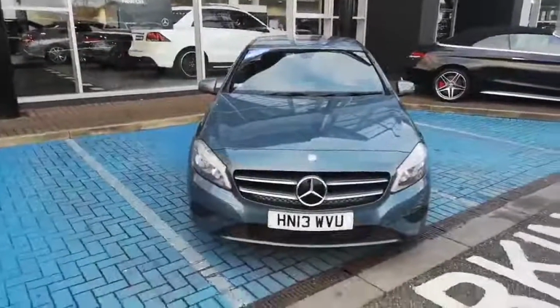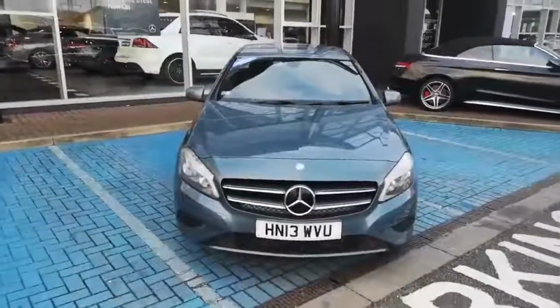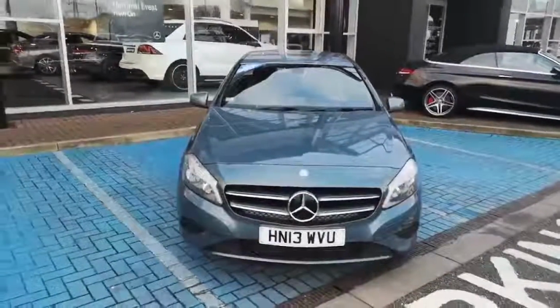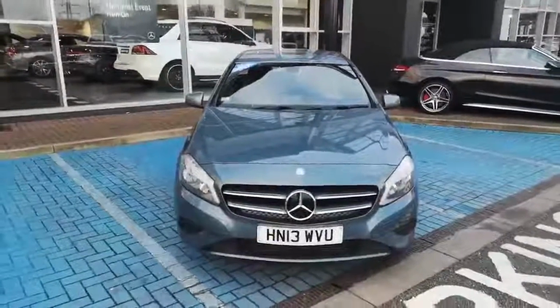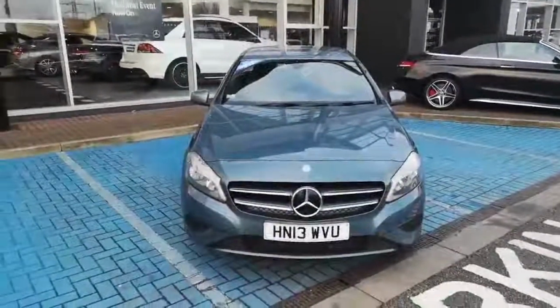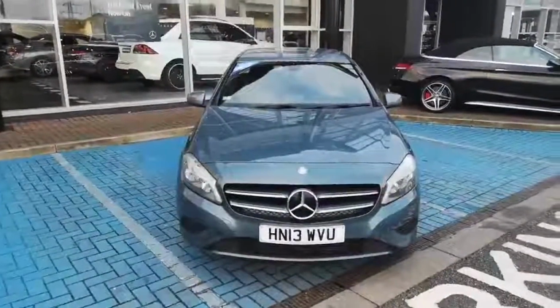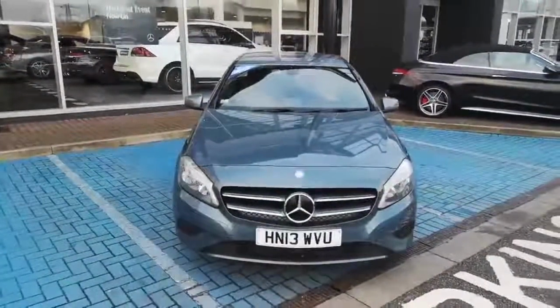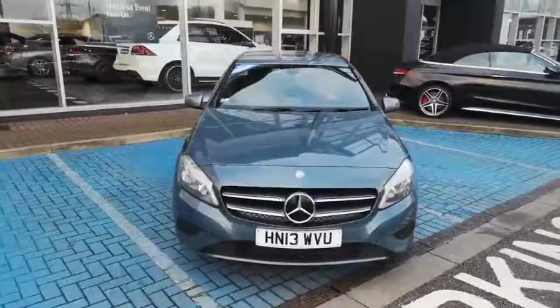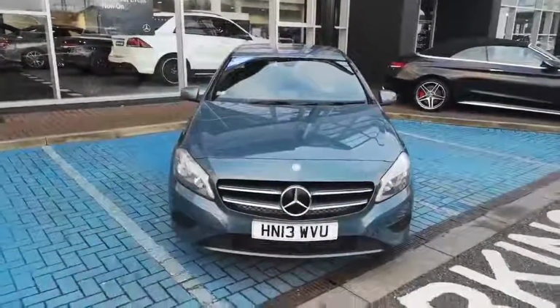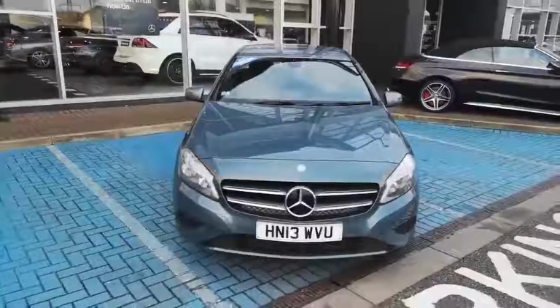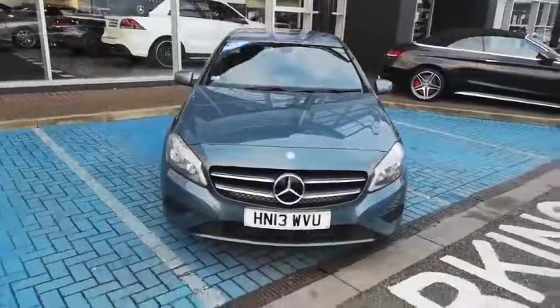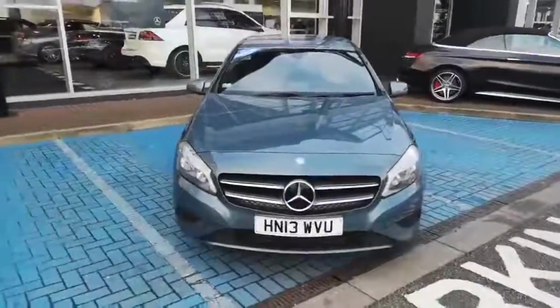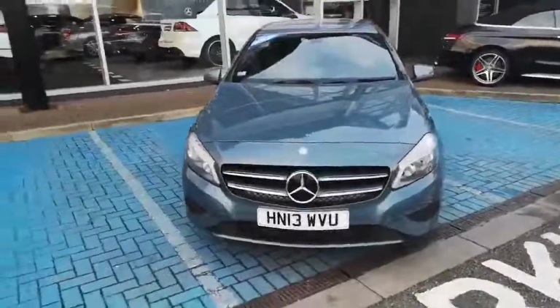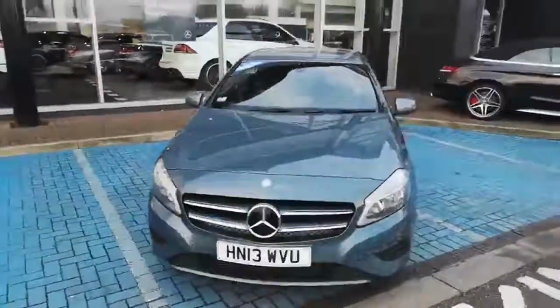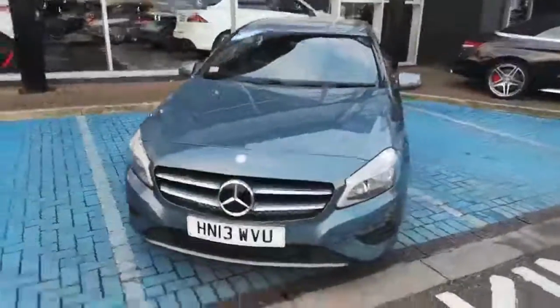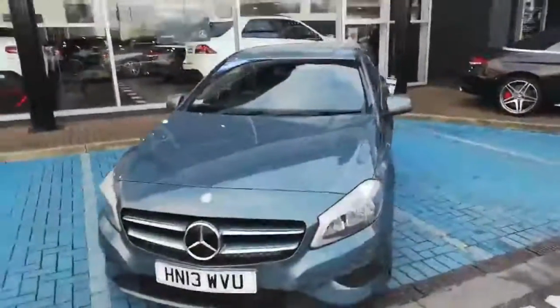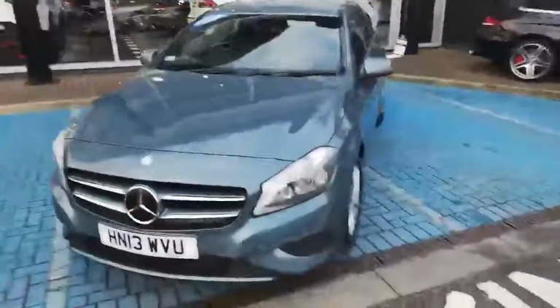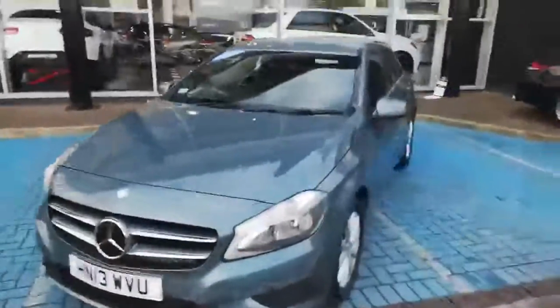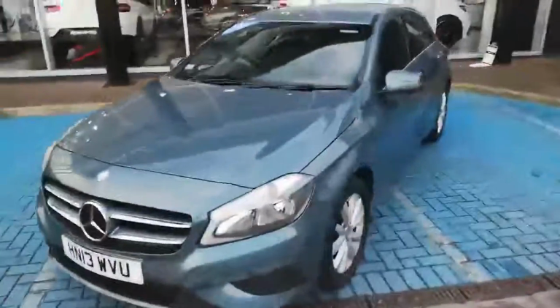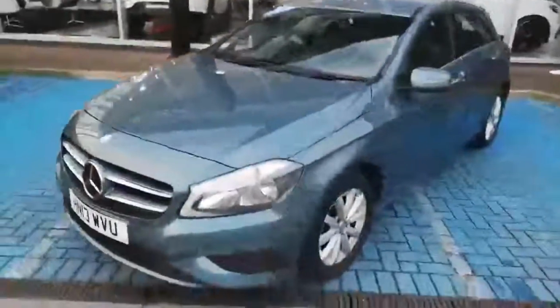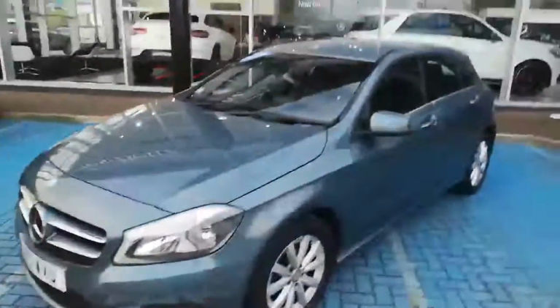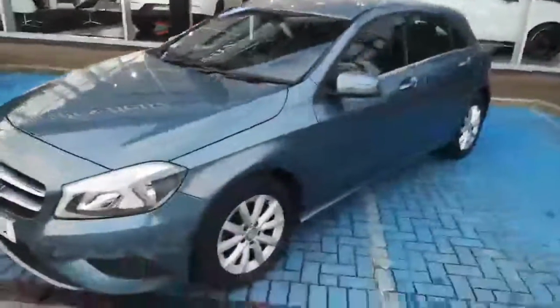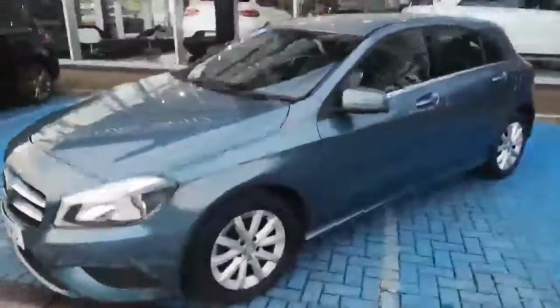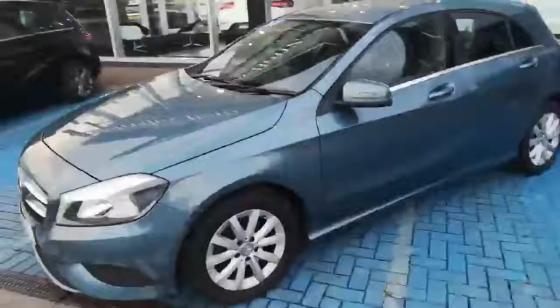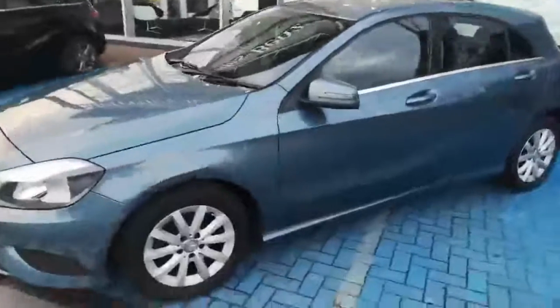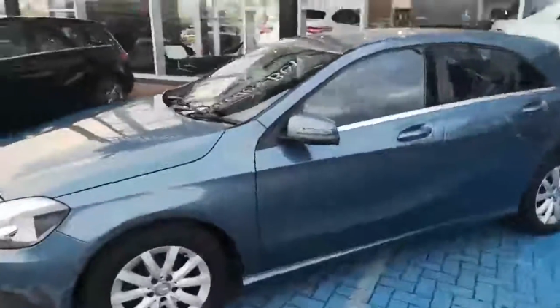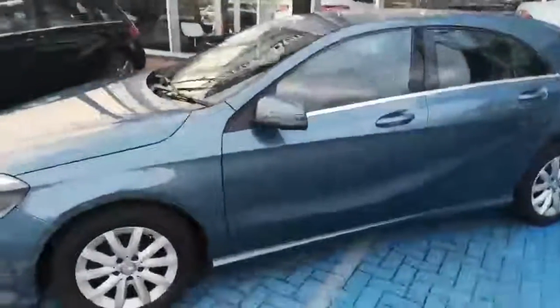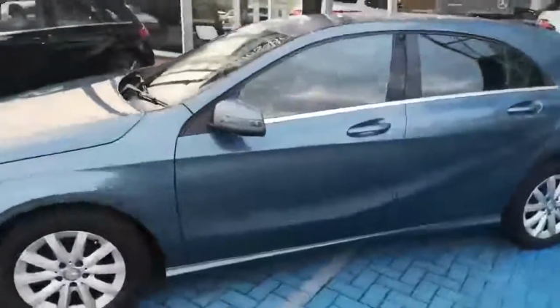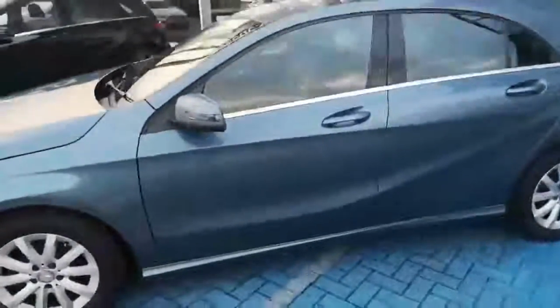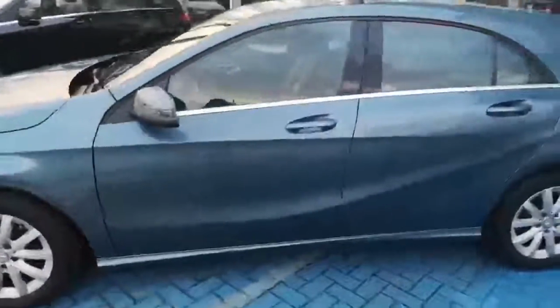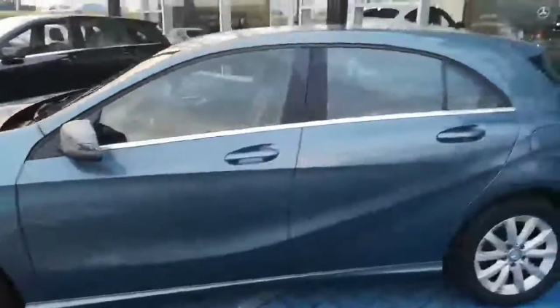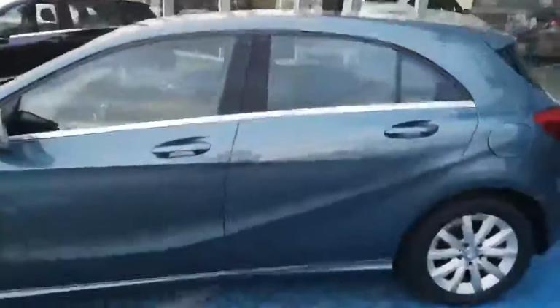This car is an A180 CDI SE. It's in mountain blue. It's a manual. I'll just take you on a walk around the rest of the car.